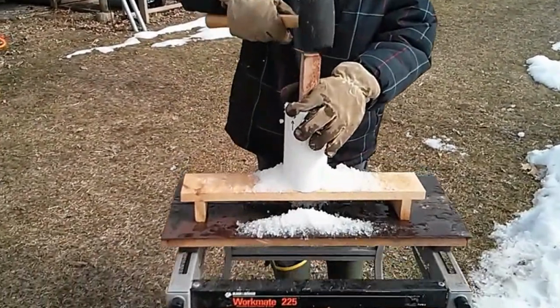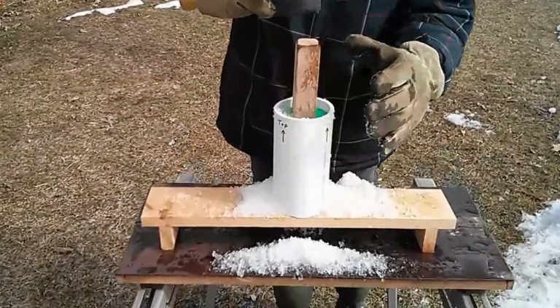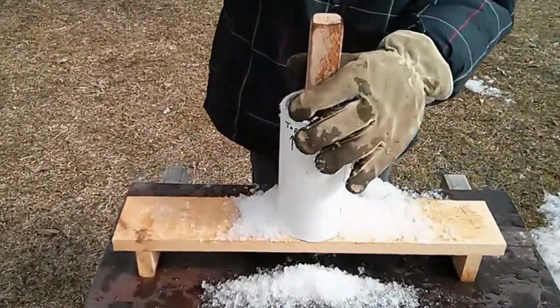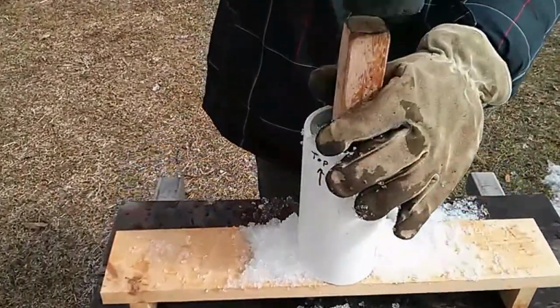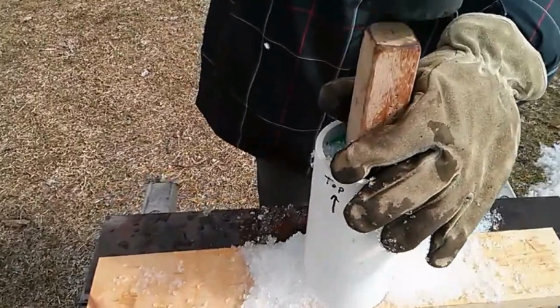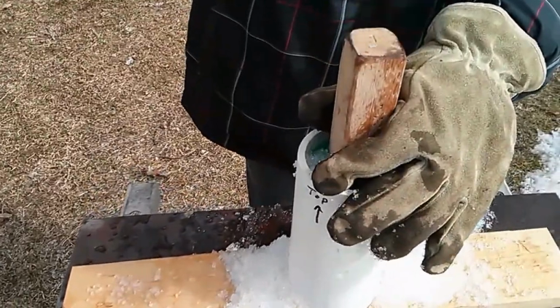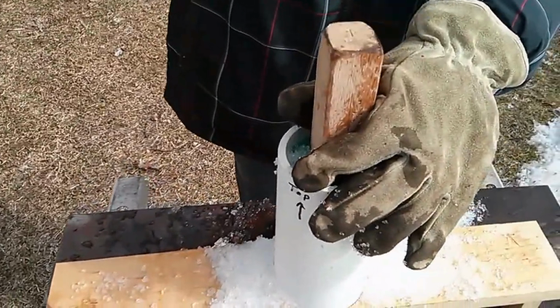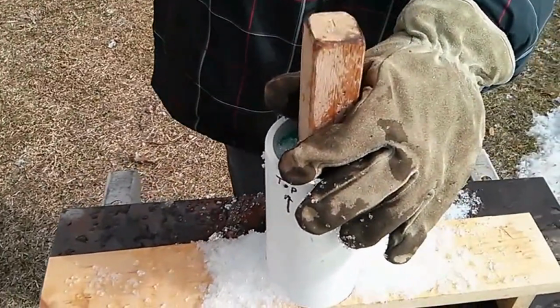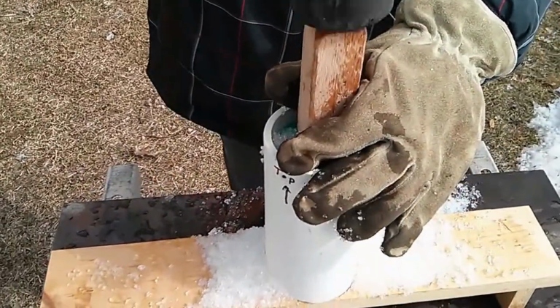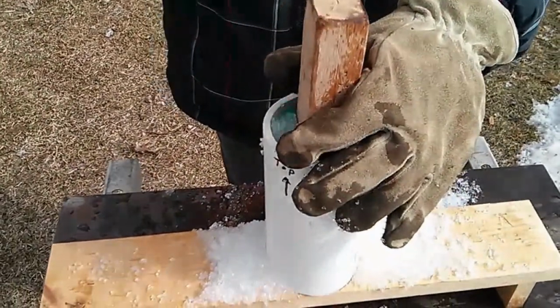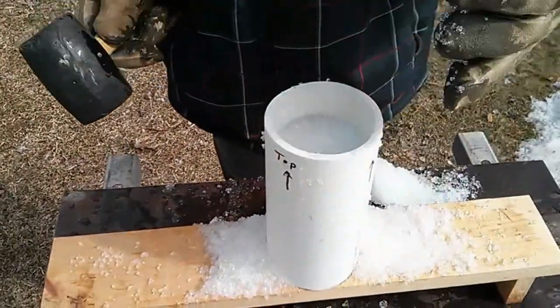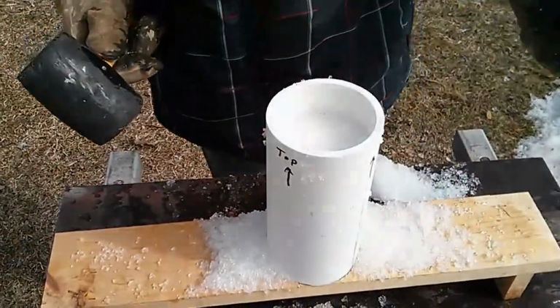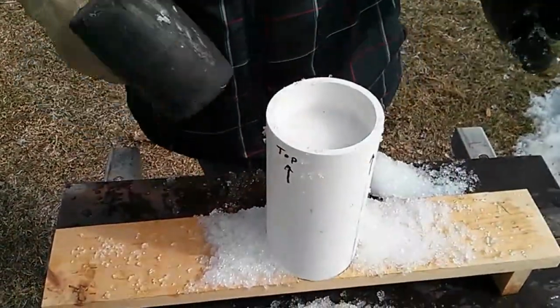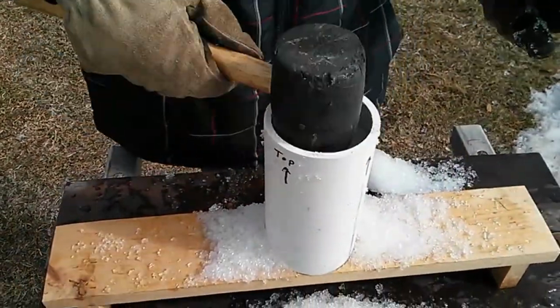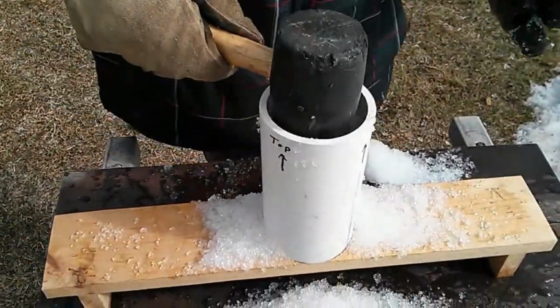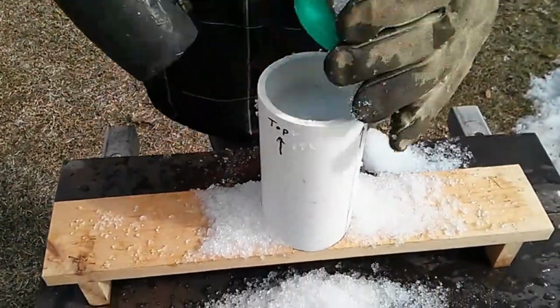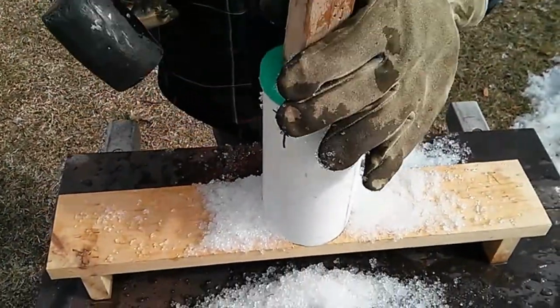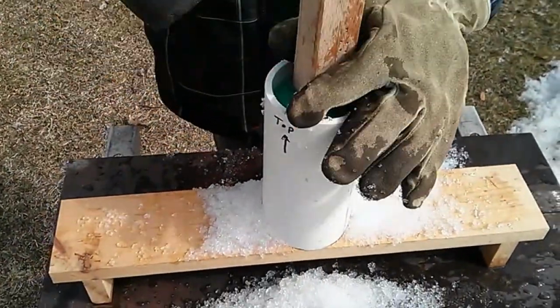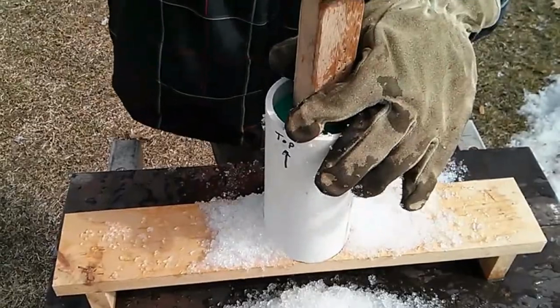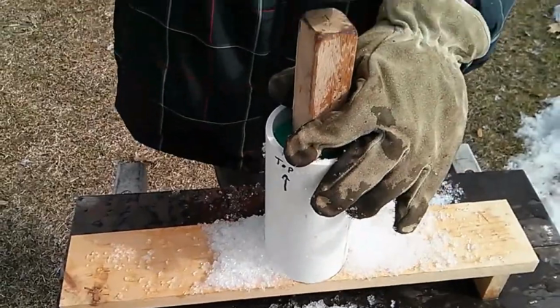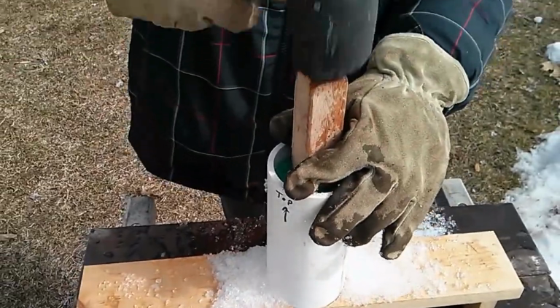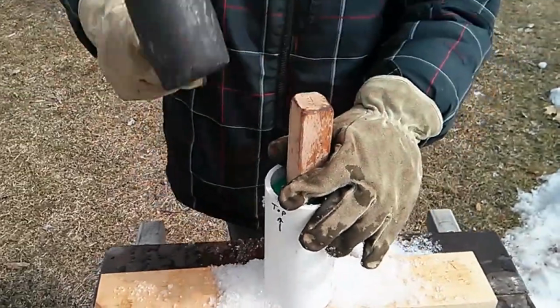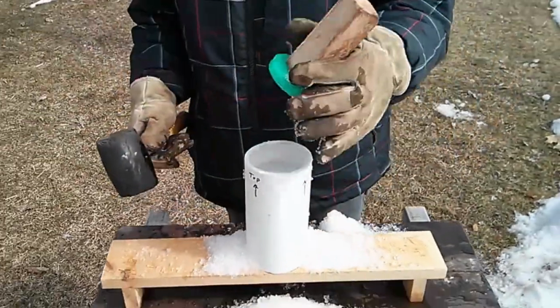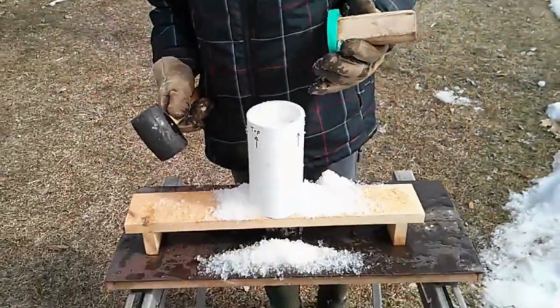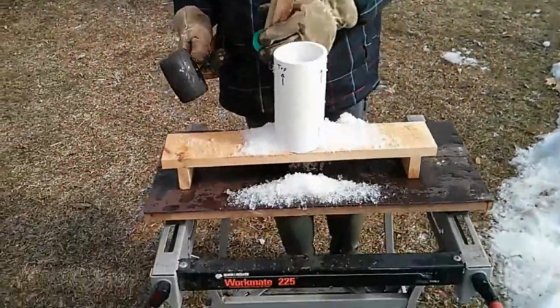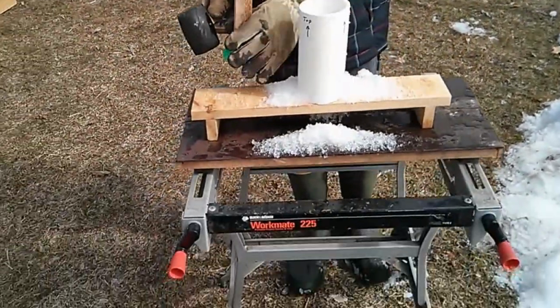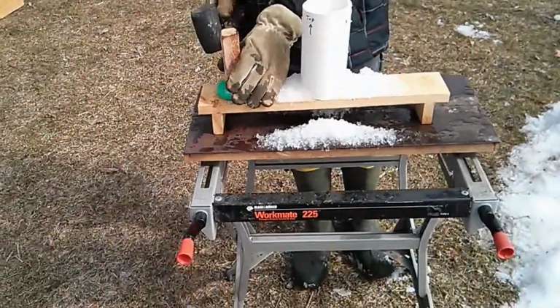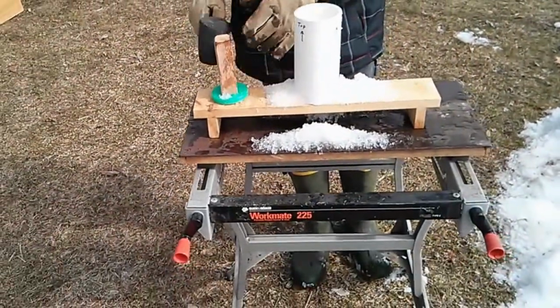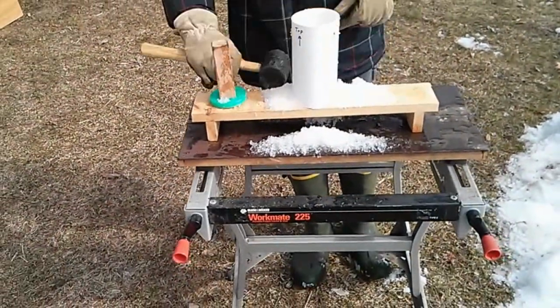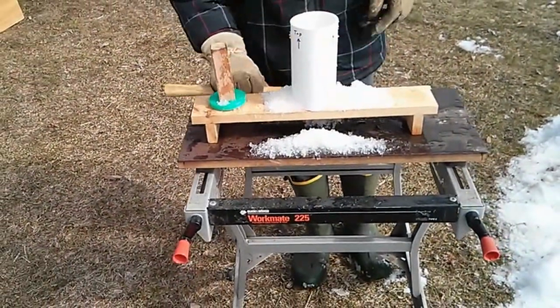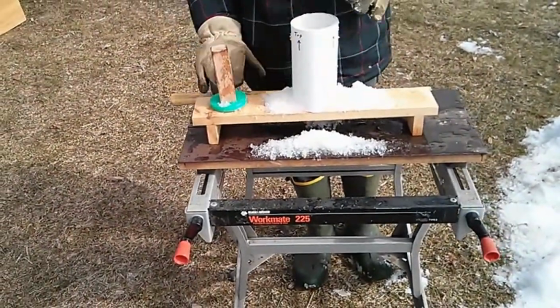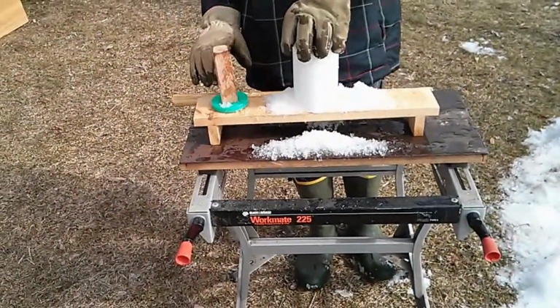Smoosh down the snow until it's in there, nice and tight. And then we take it off.